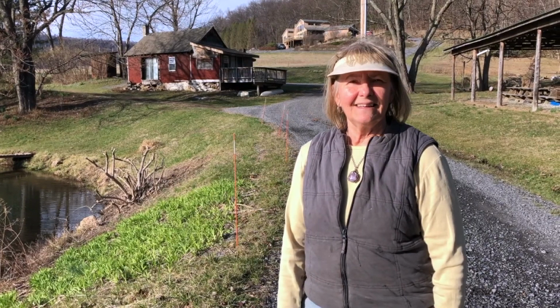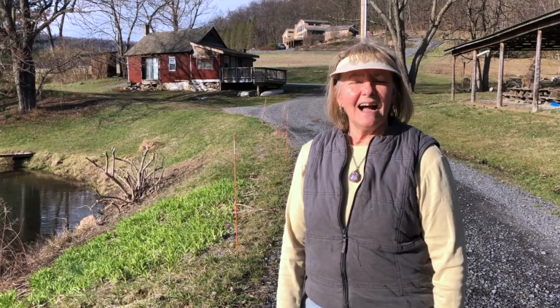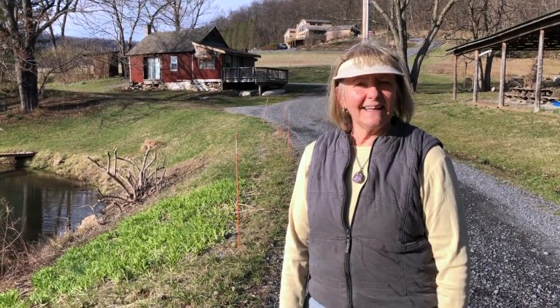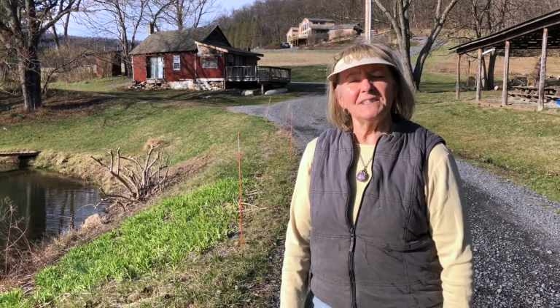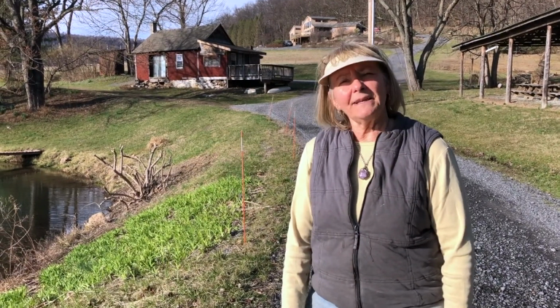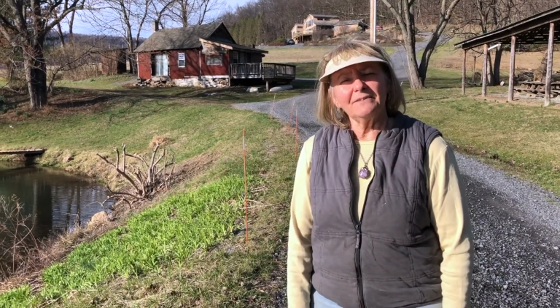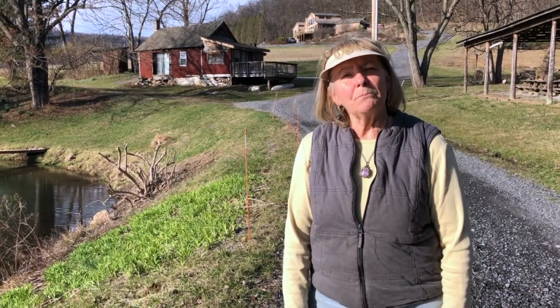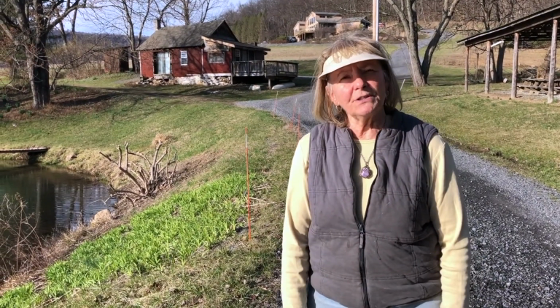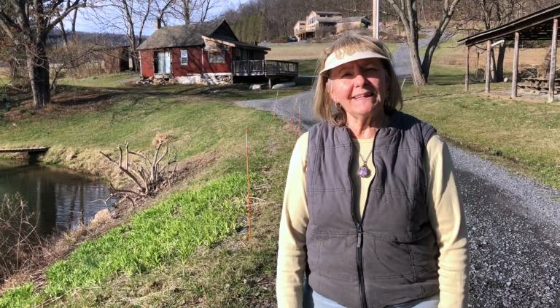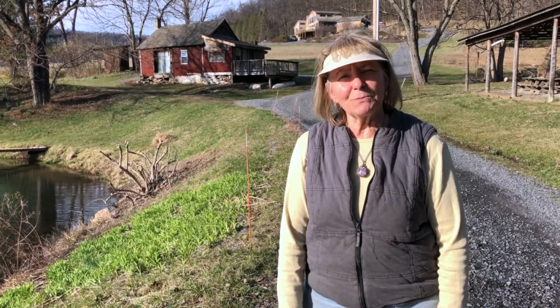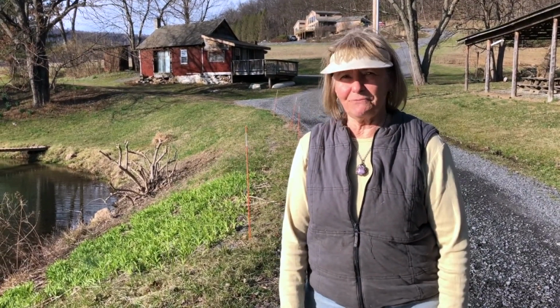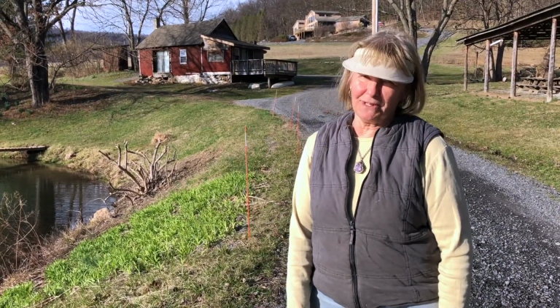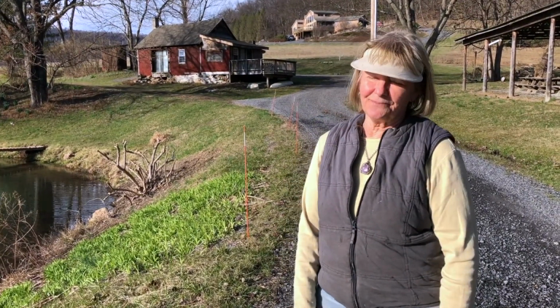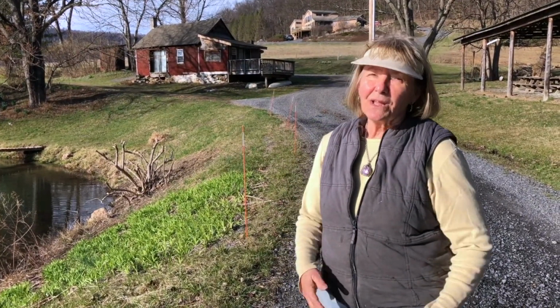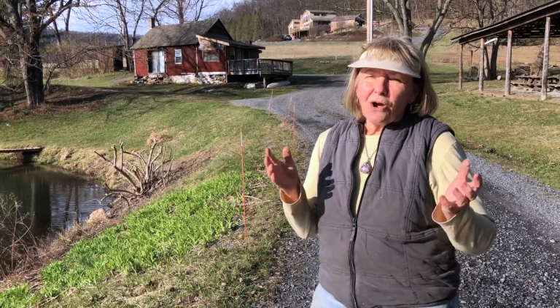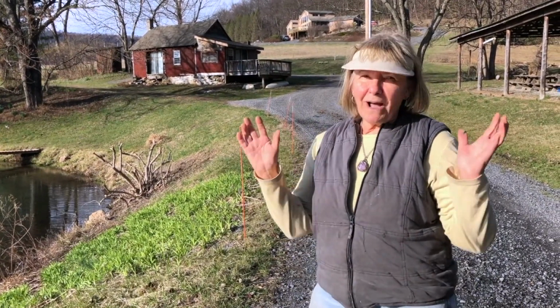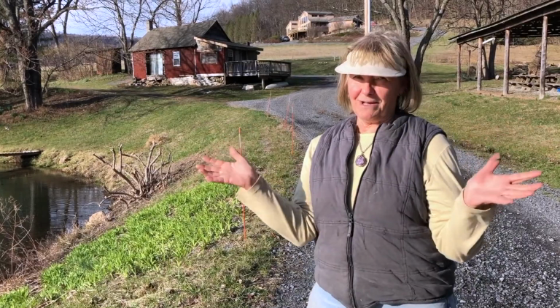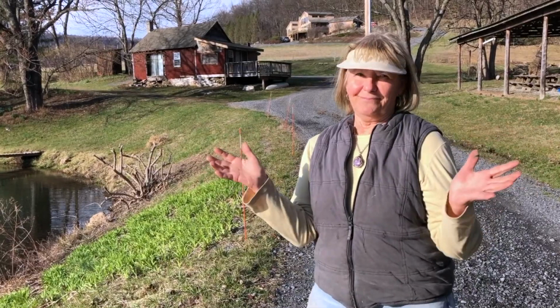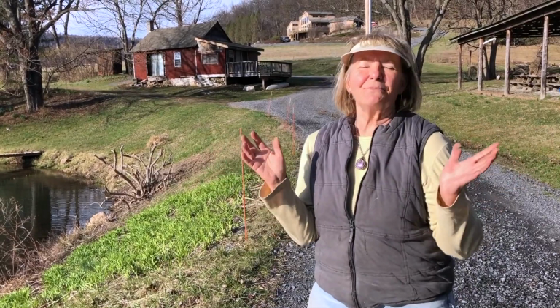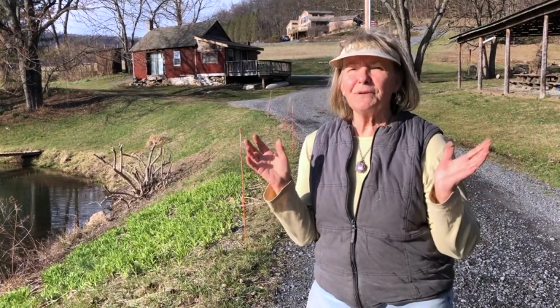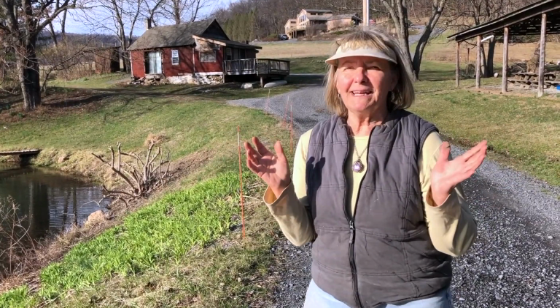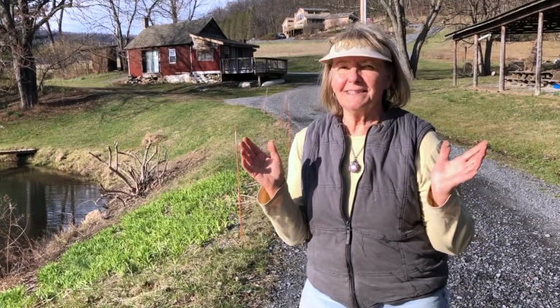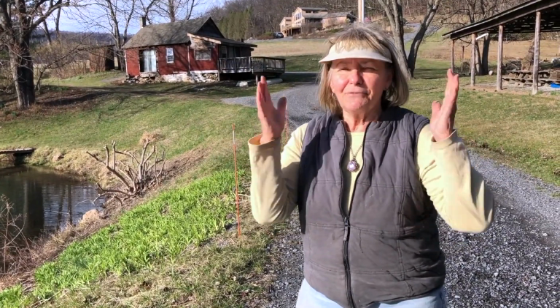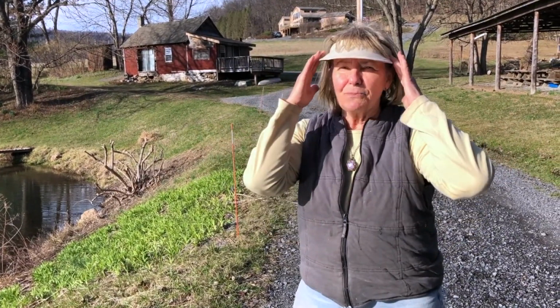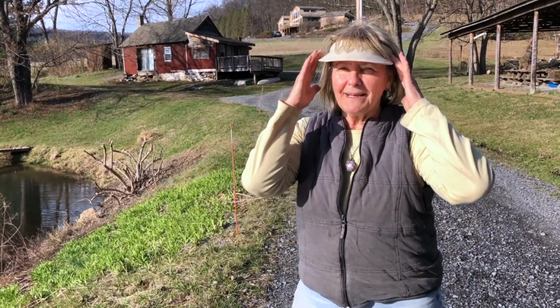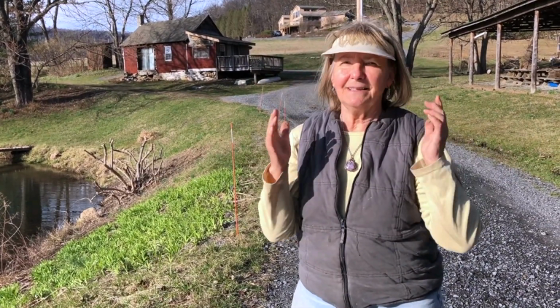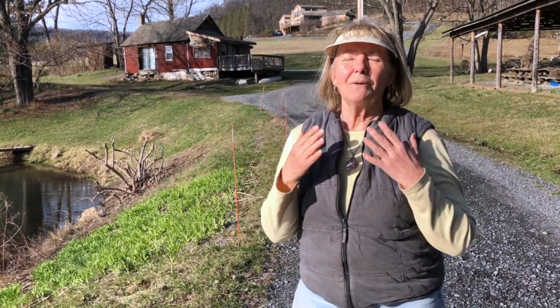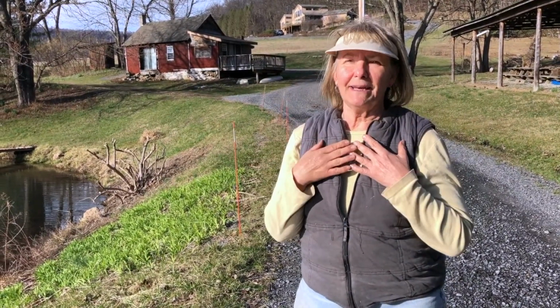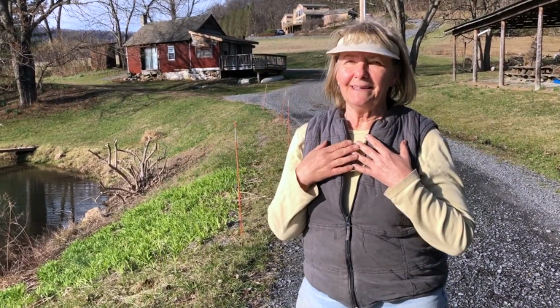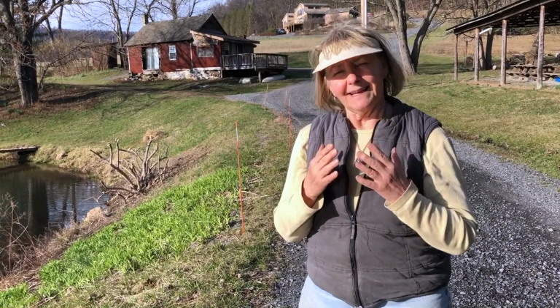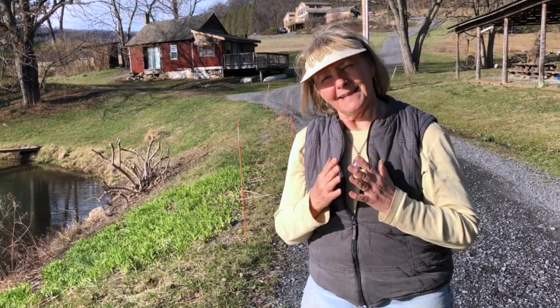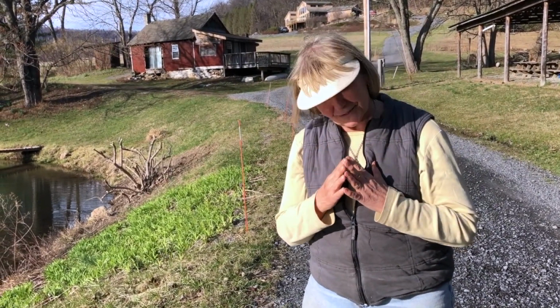Hi, it's Brenda from Burns Valley Herbals and Retreat. Welcome to the perfect place for your mind, body, and soul.